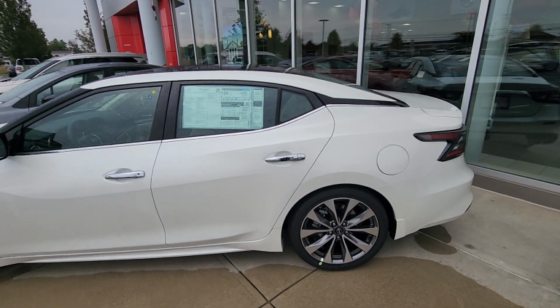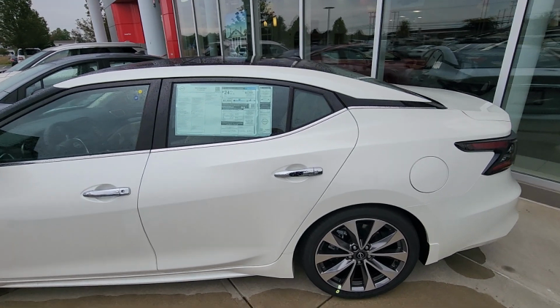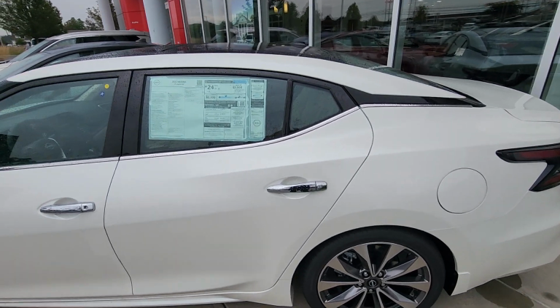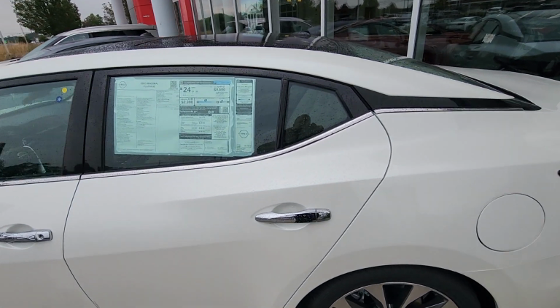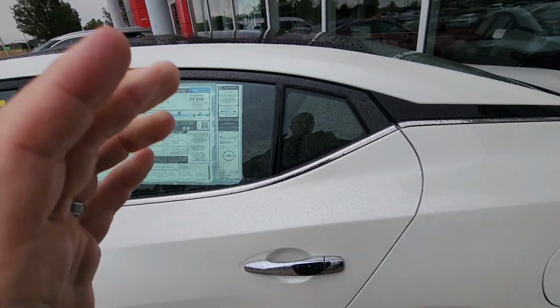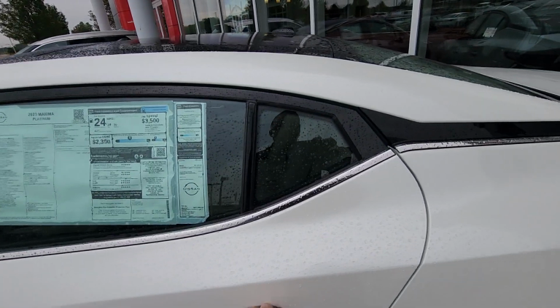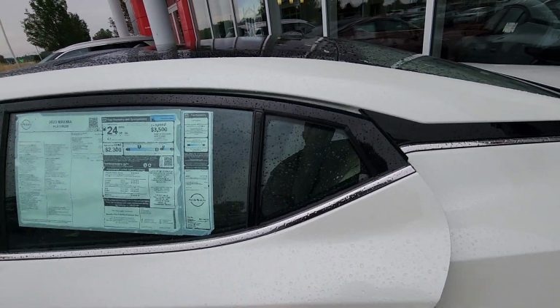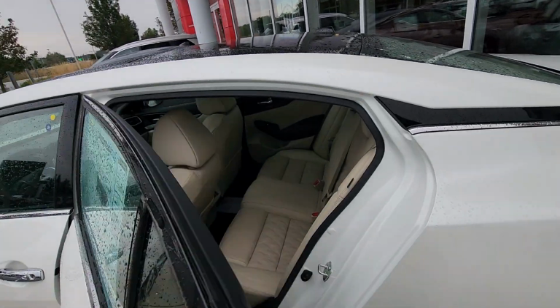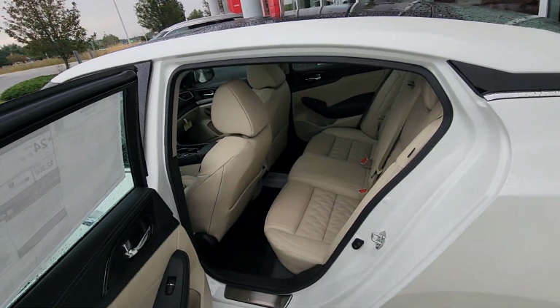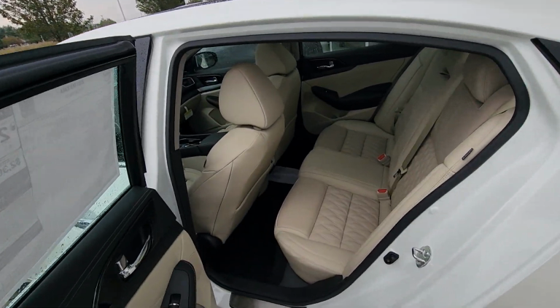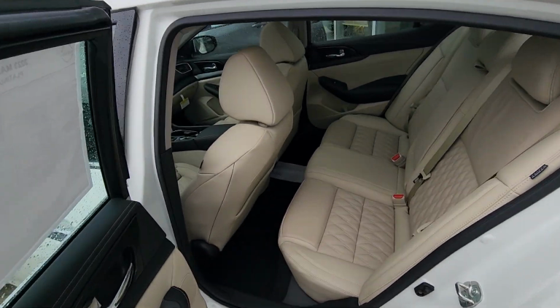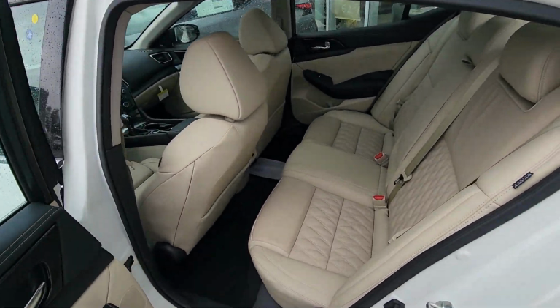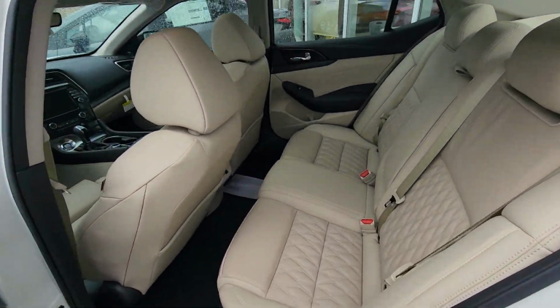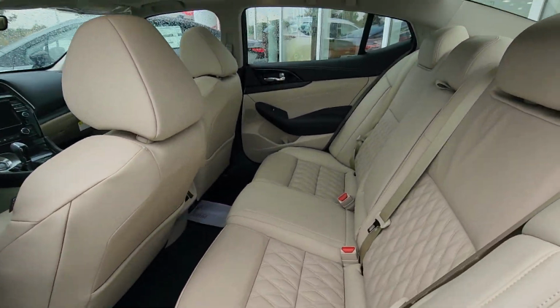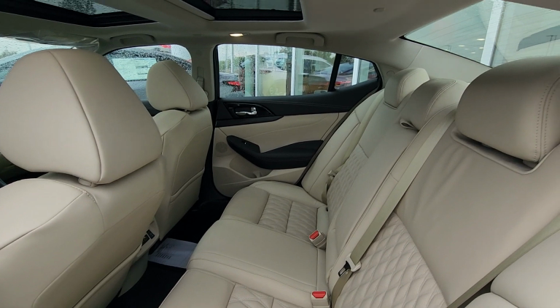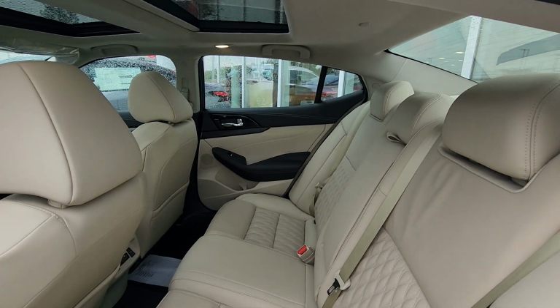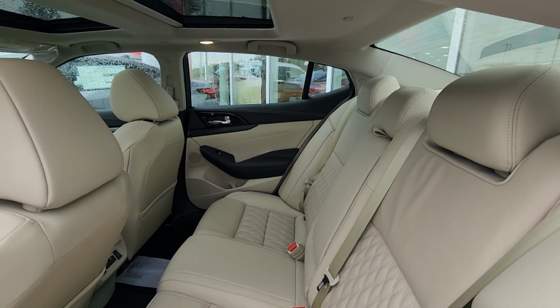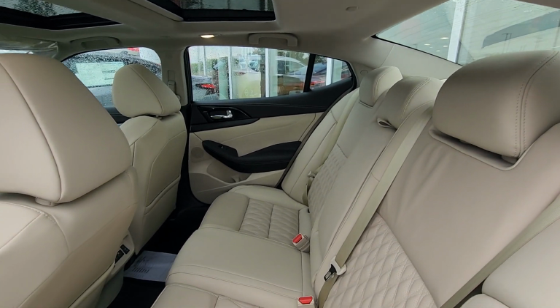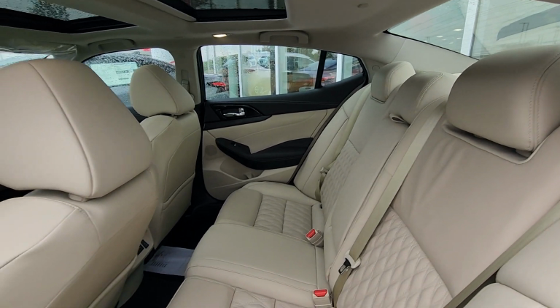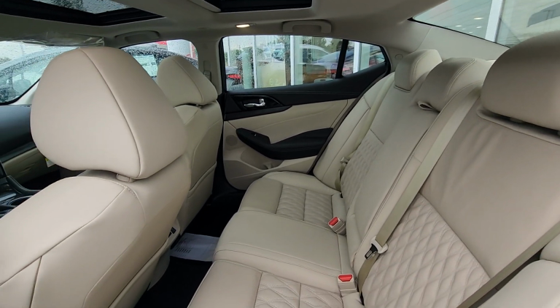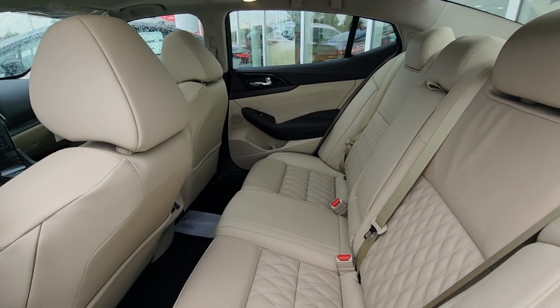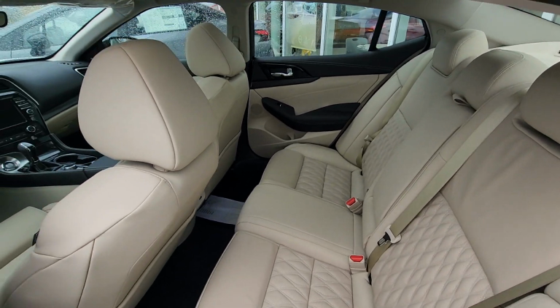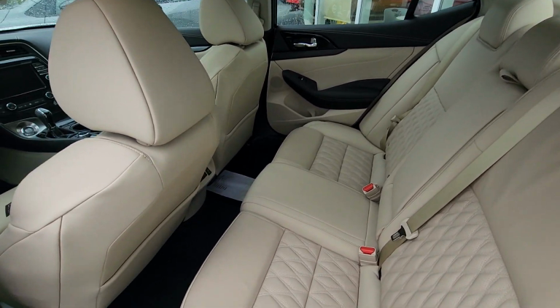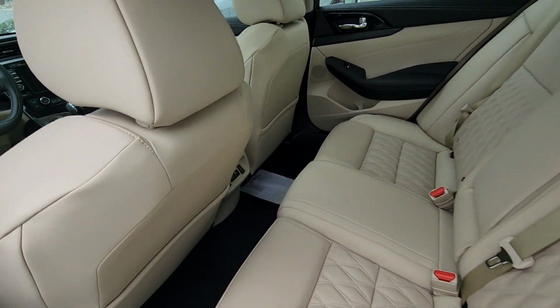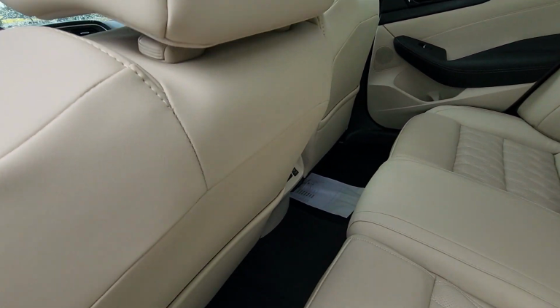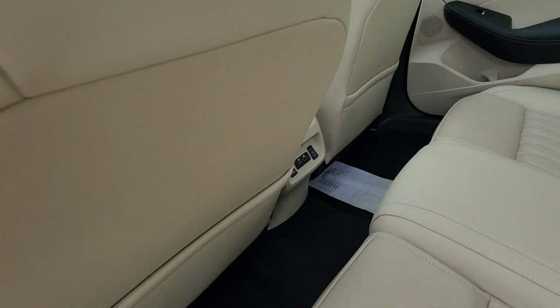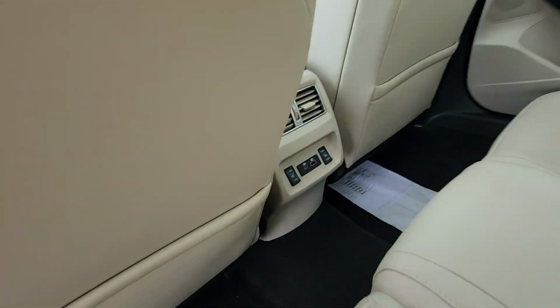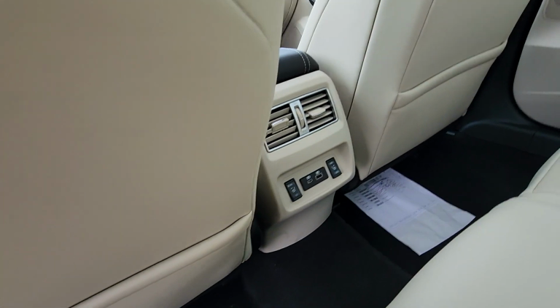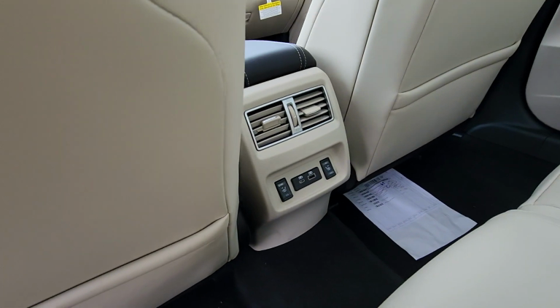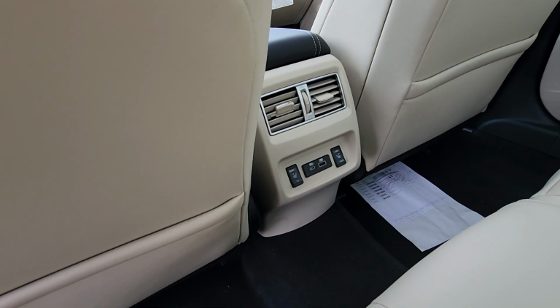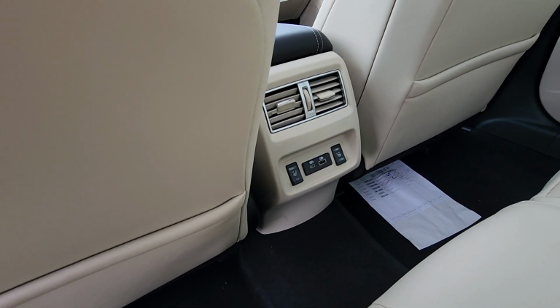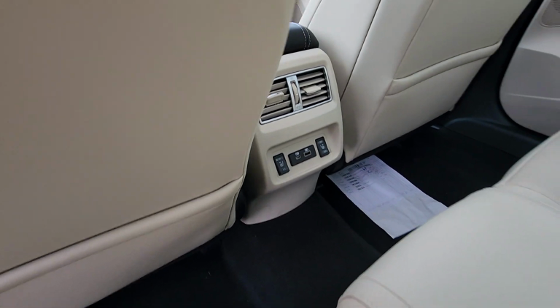We are going to pull you into the back seat. As you can see, beautiful tanned quilted leather, a nice drop-down in the middle with cup holders. You do have charging ports in the back along with heated seats.